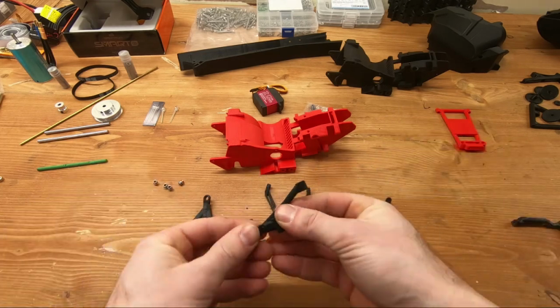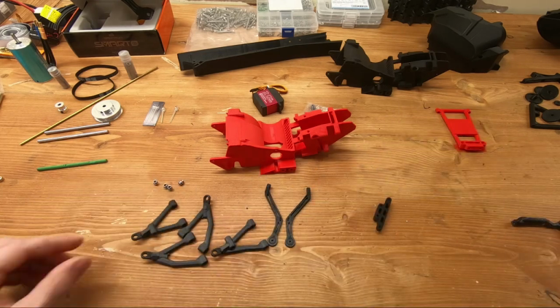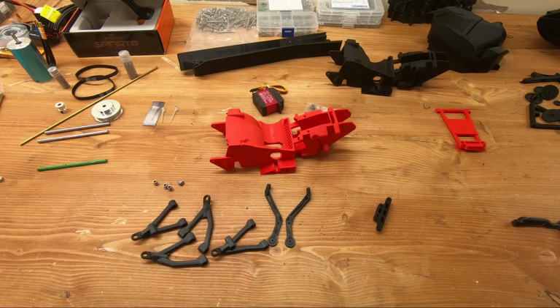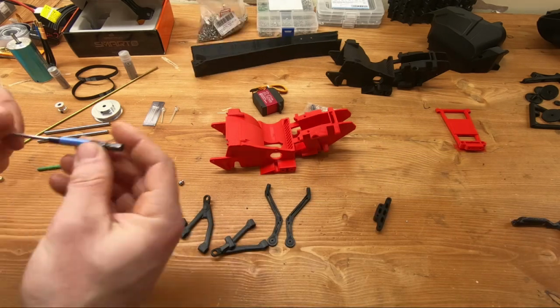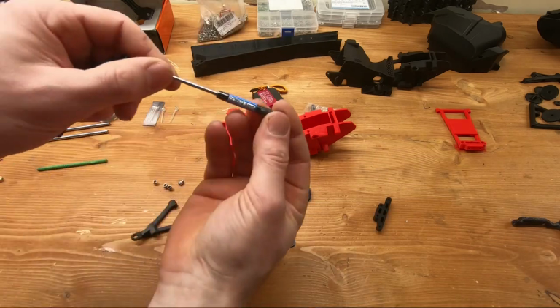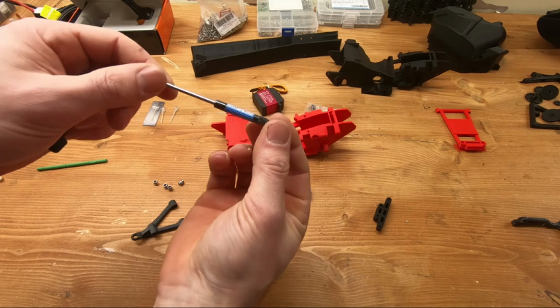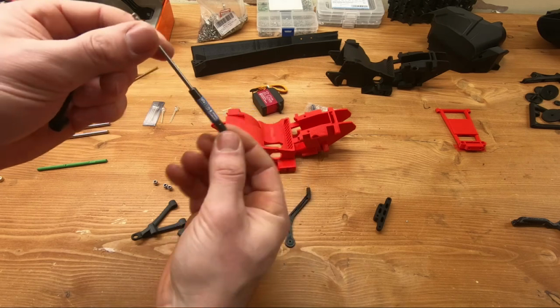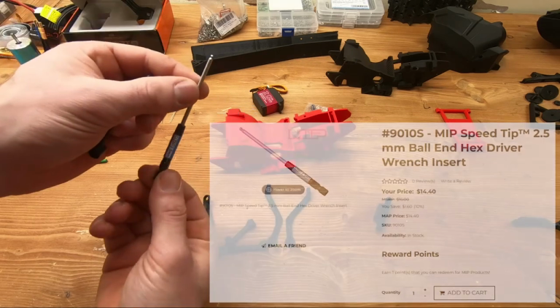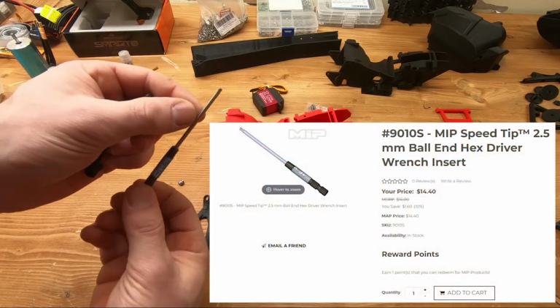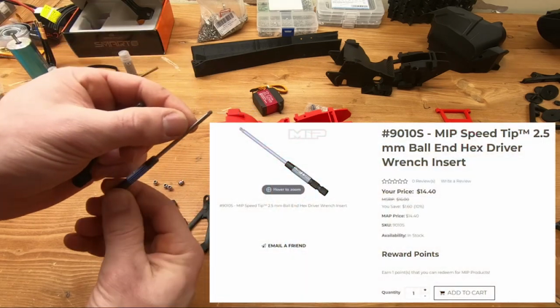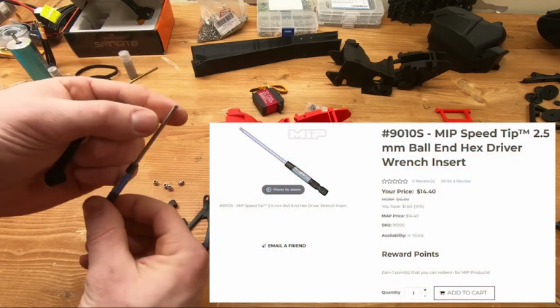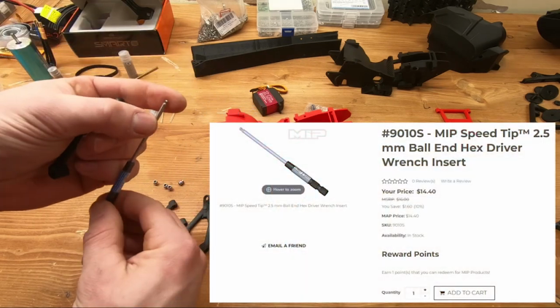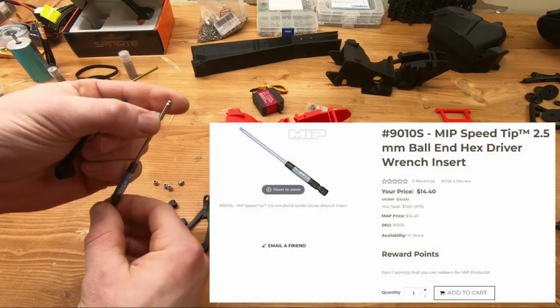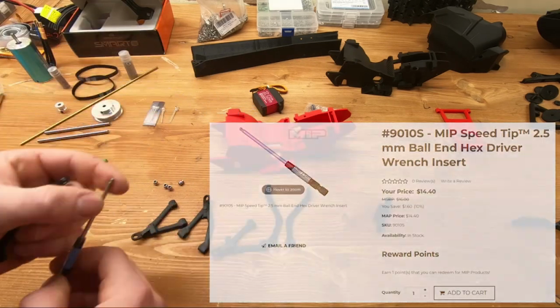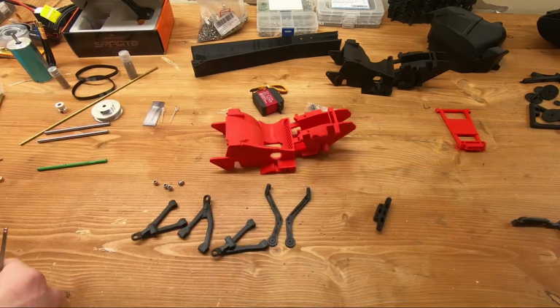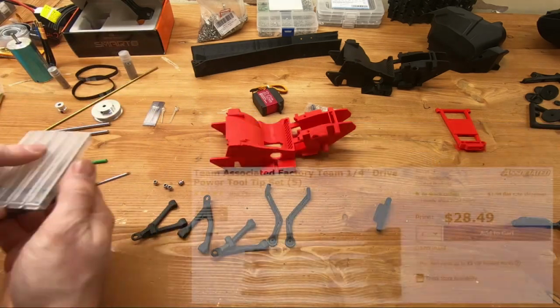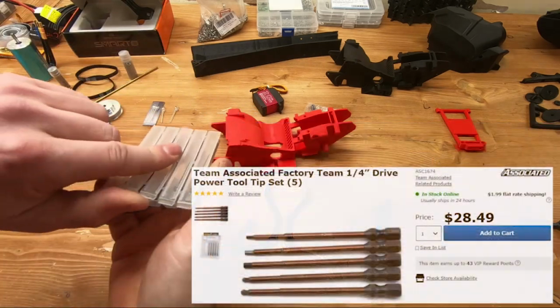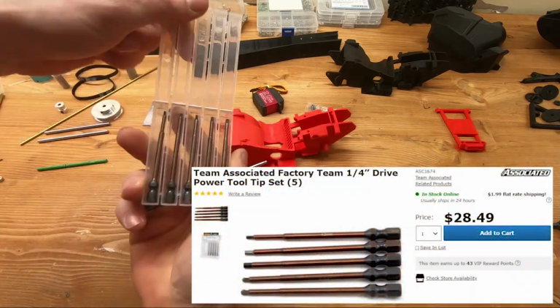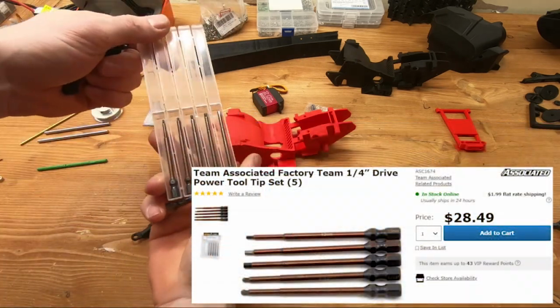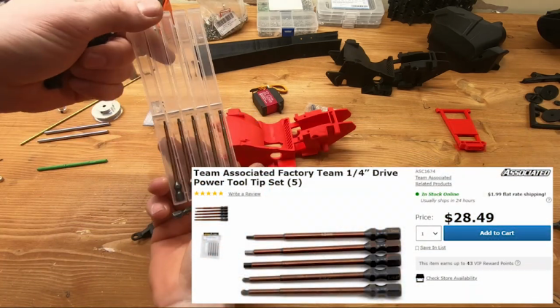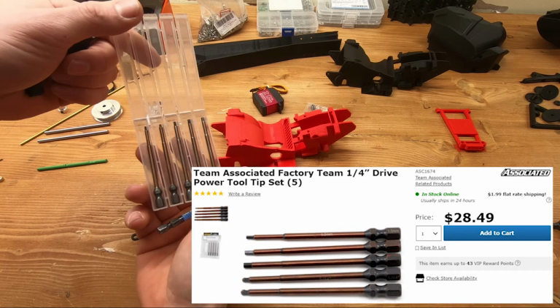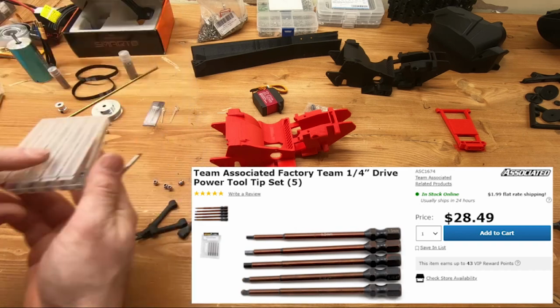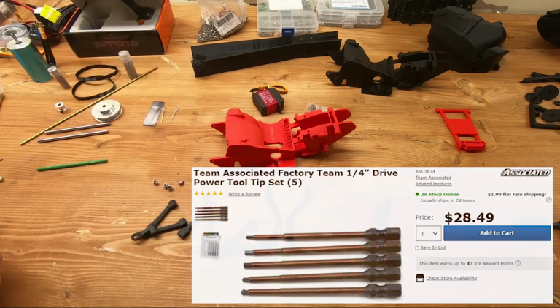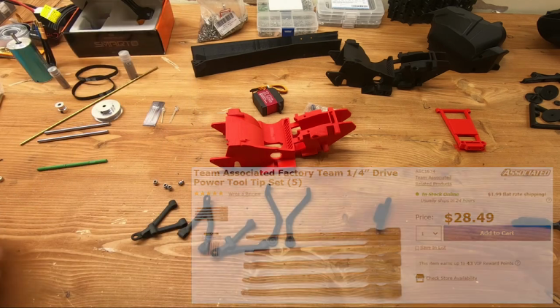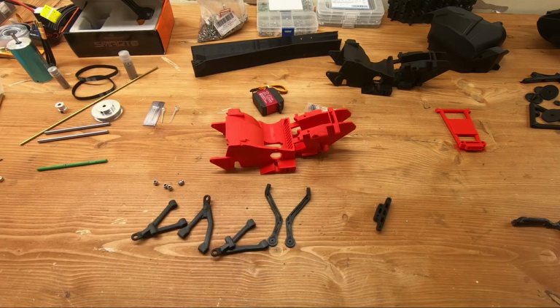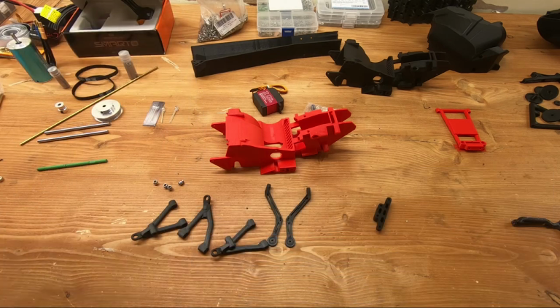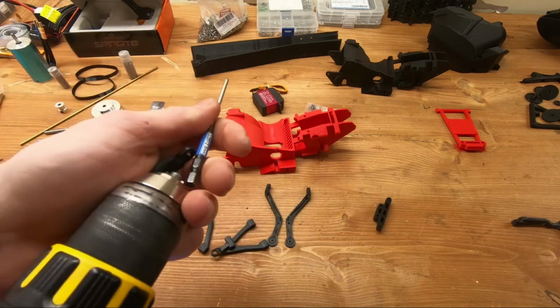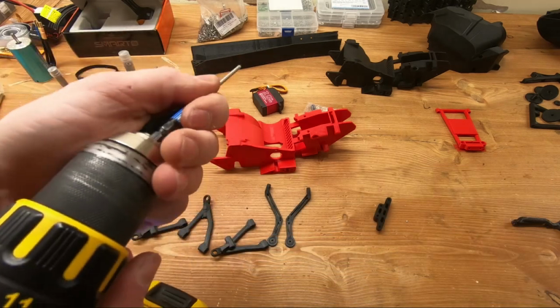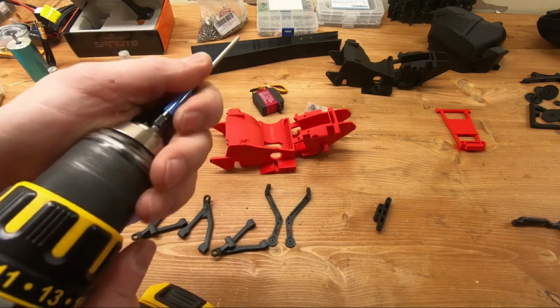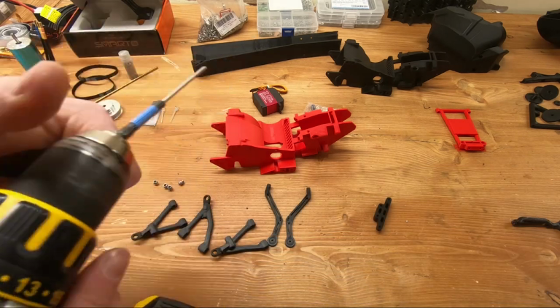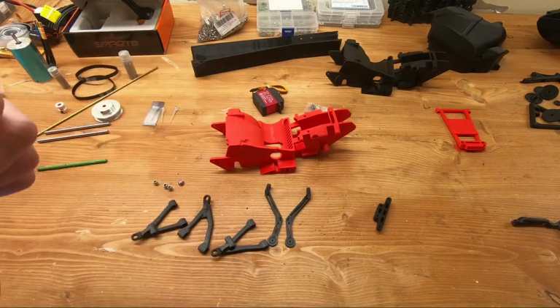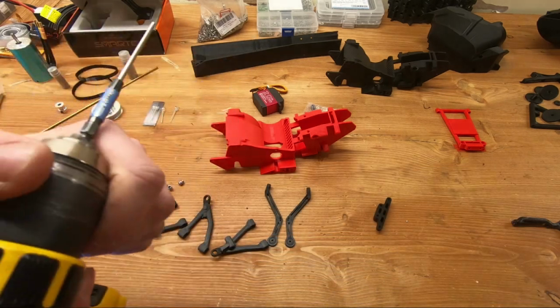I suggest that for ease of assembly you get a set of 2.5mm drivers — it just makes your life a whole lot easier to assemble everything. I'll put a link in the description for where you can get them.